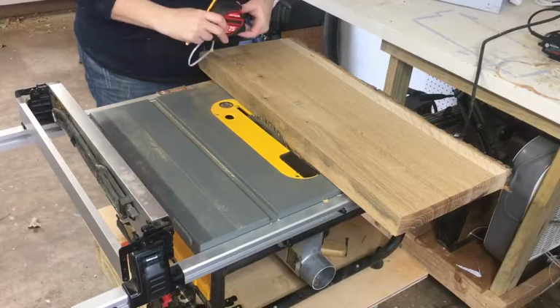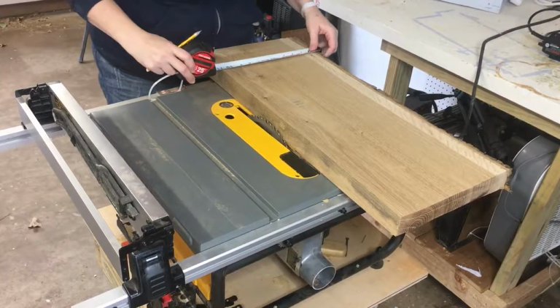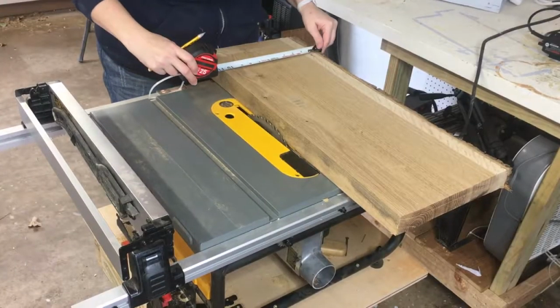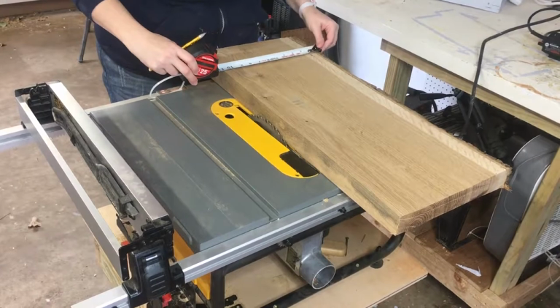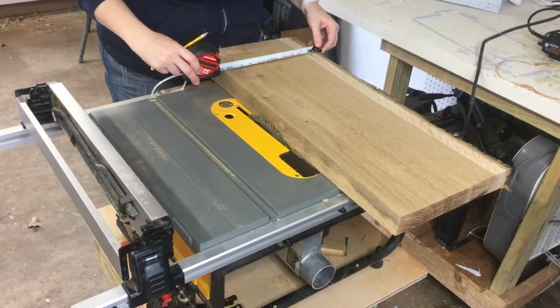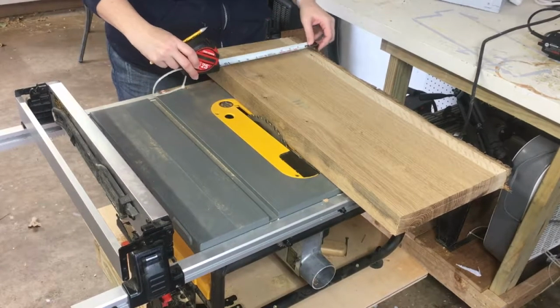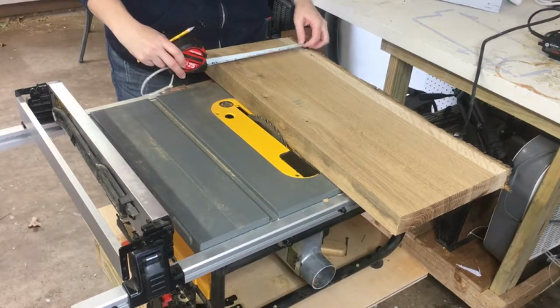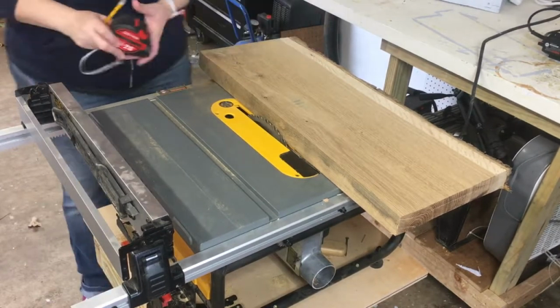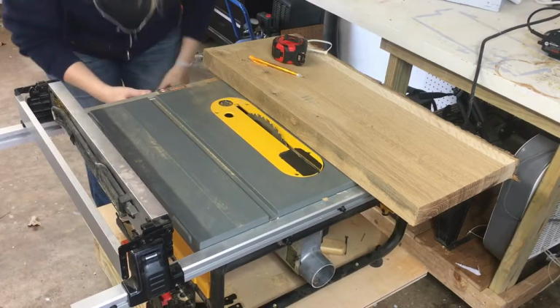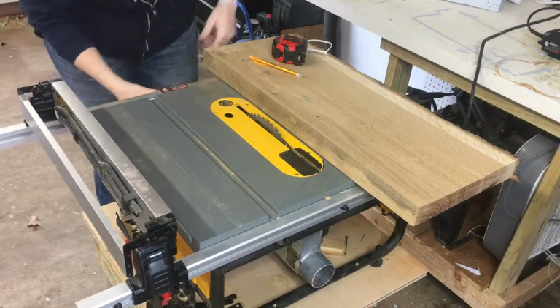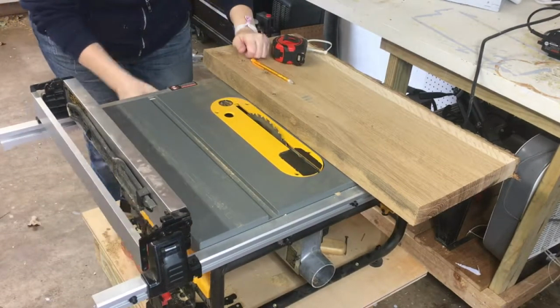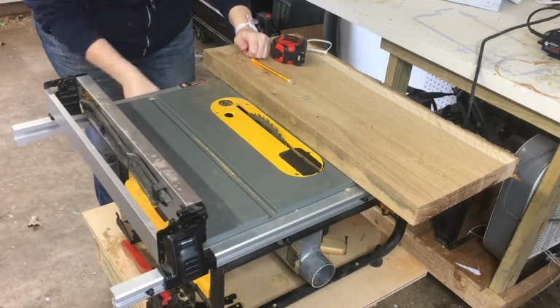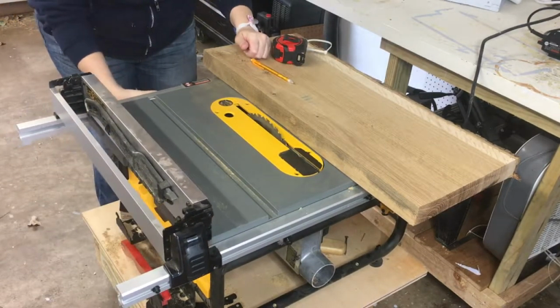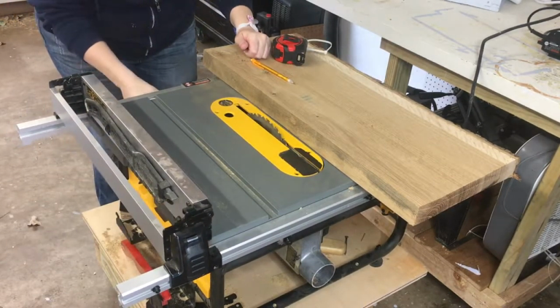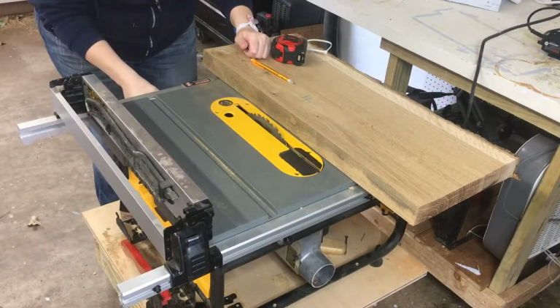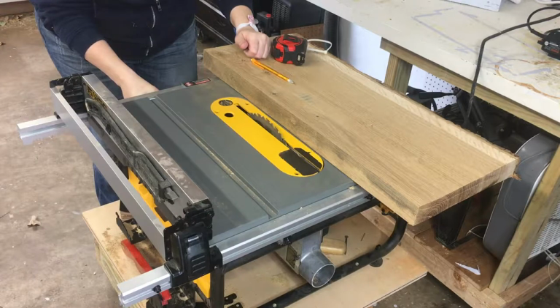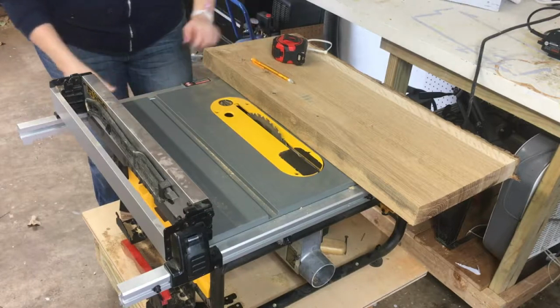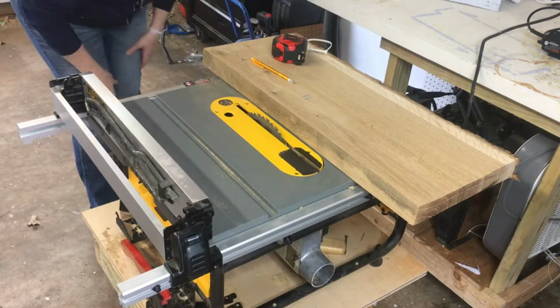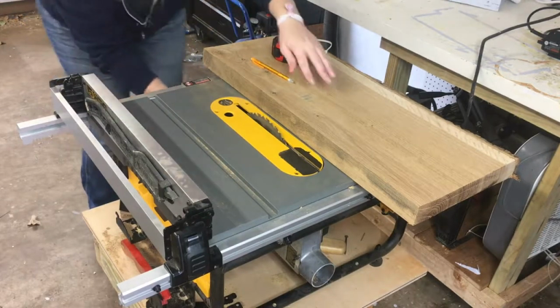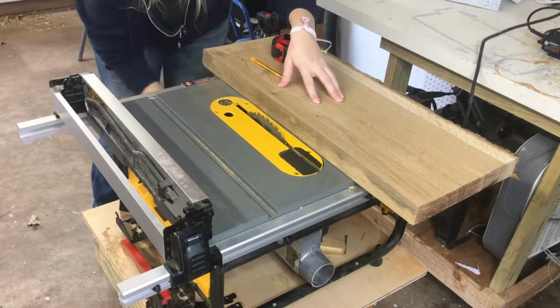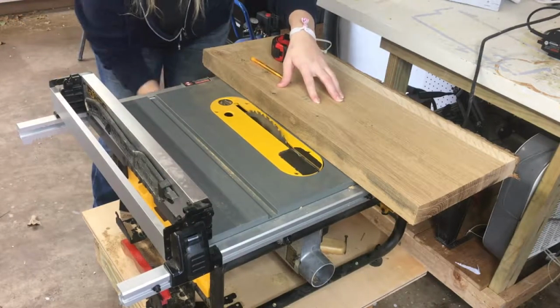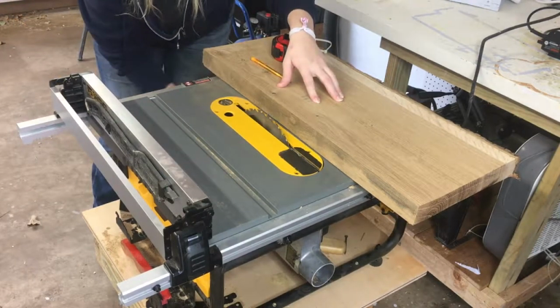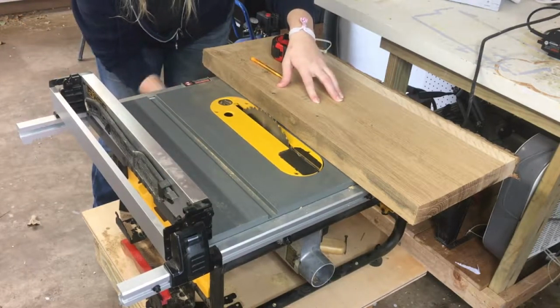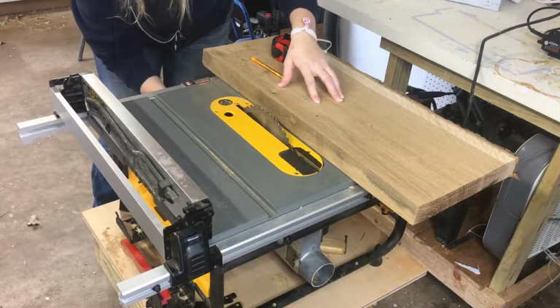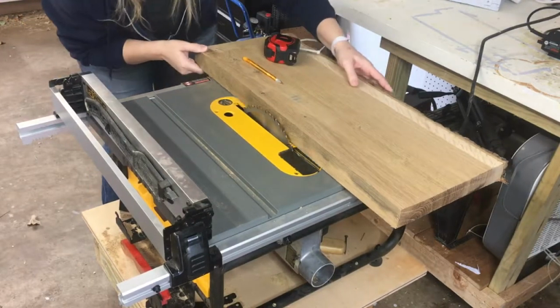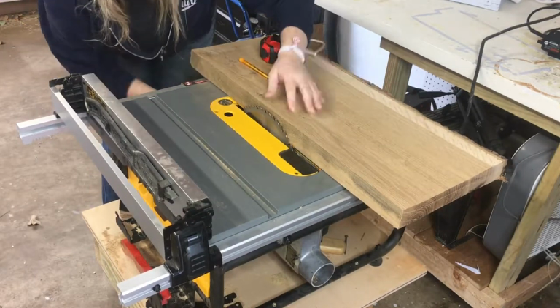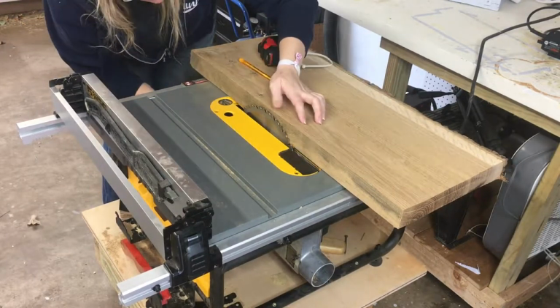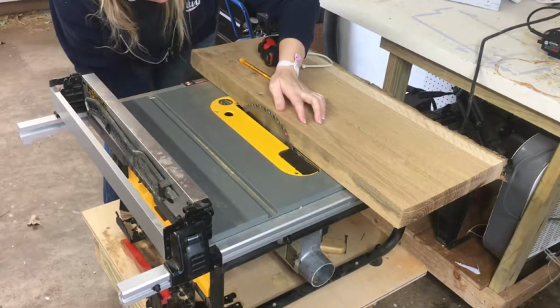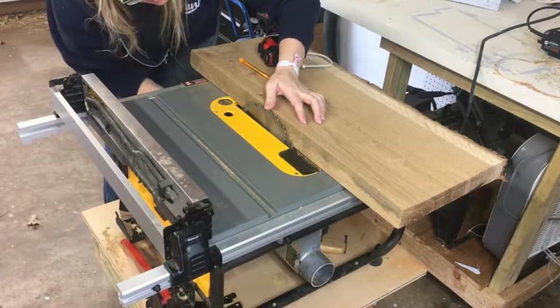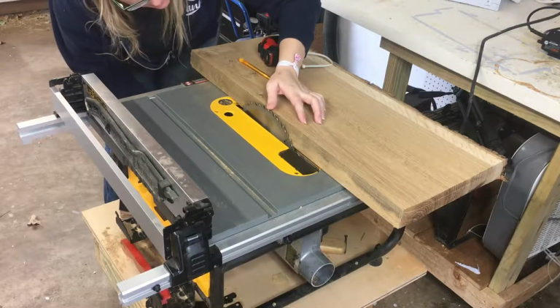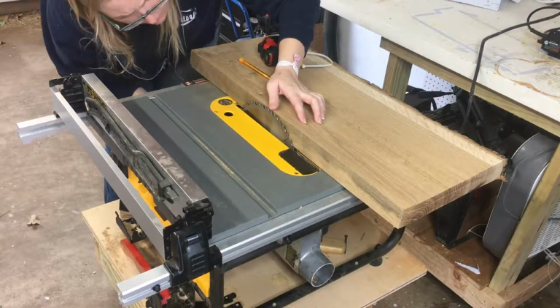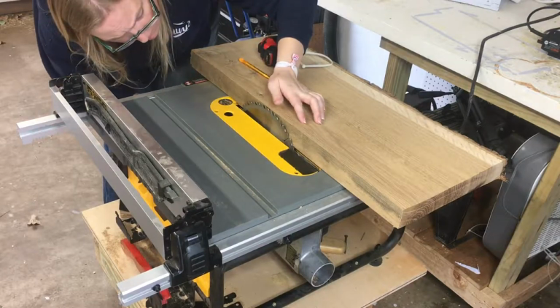I cut it in half and then one side was pretty well taken care of — he had run it through his jointer — but the other side was still a live edge, so I needed to trim that off.